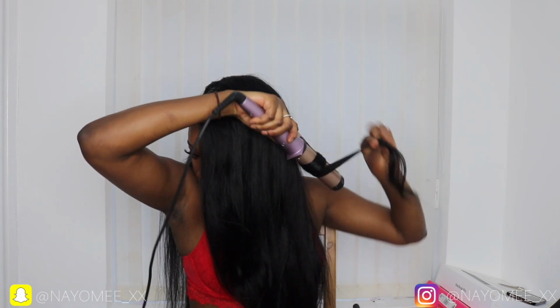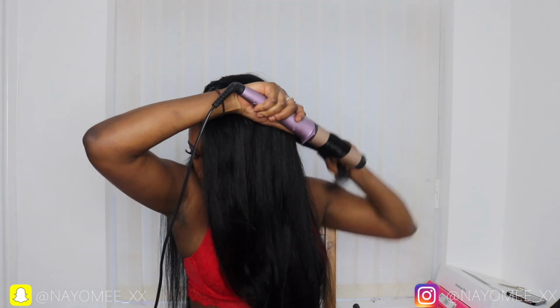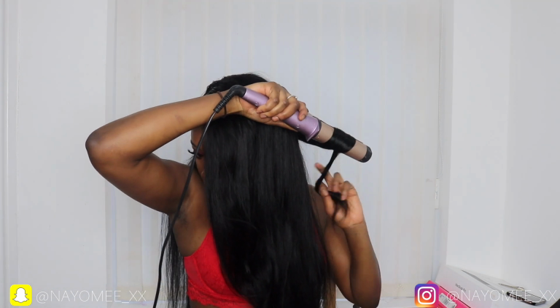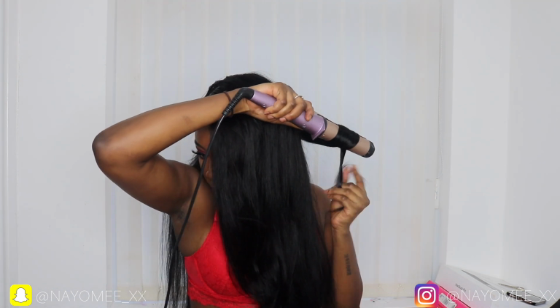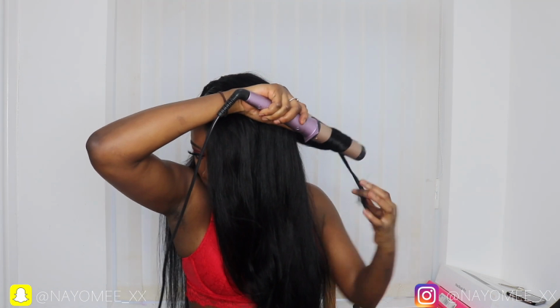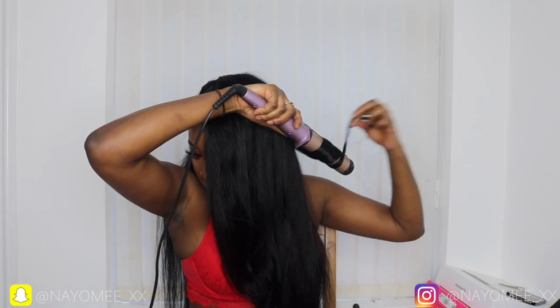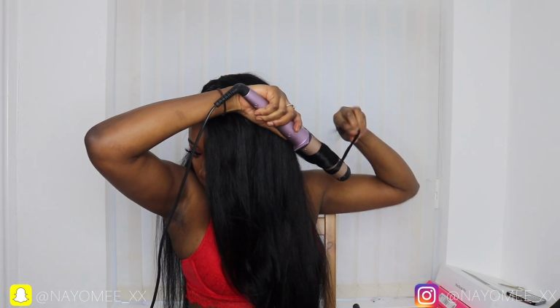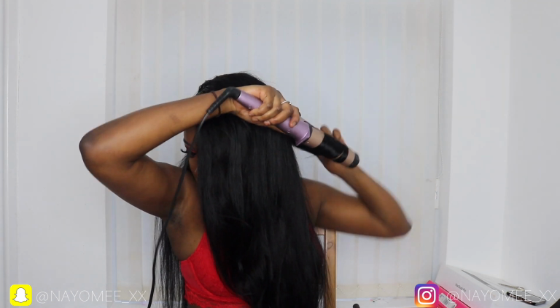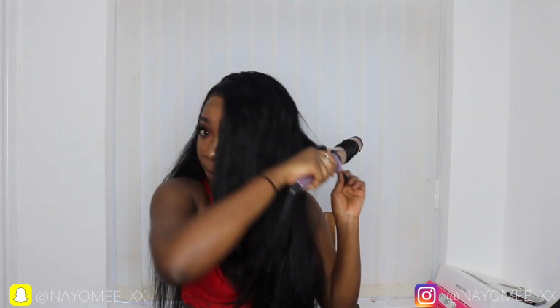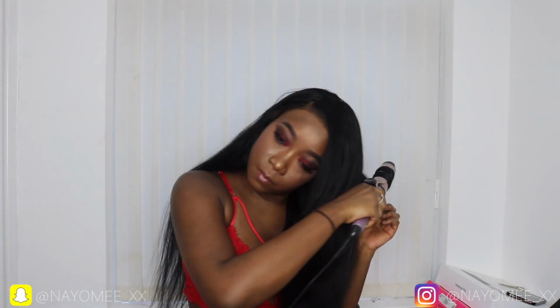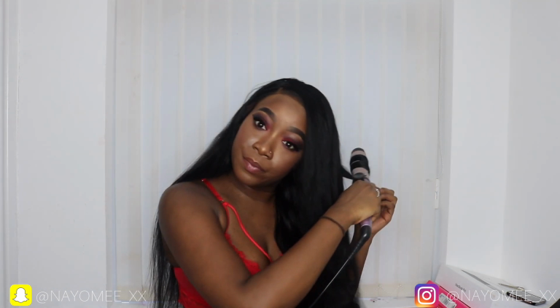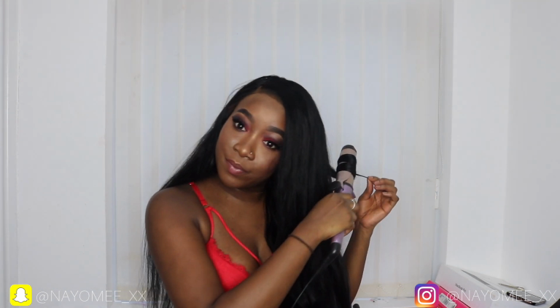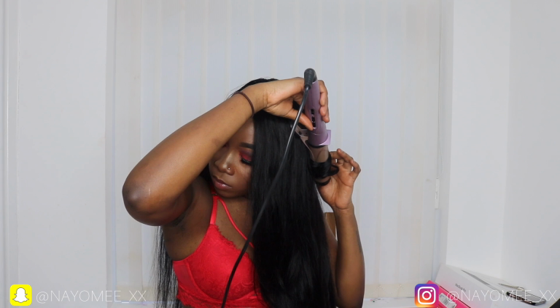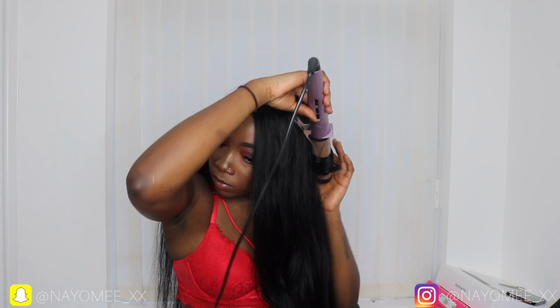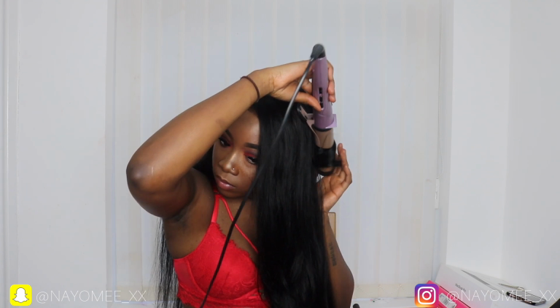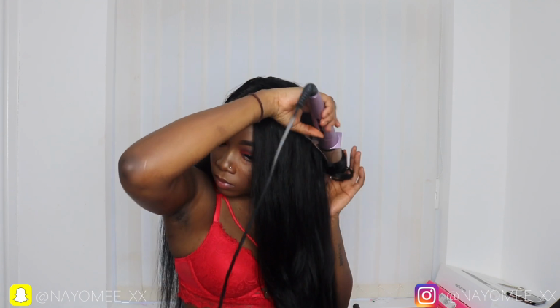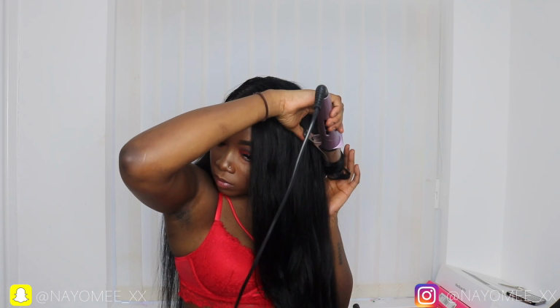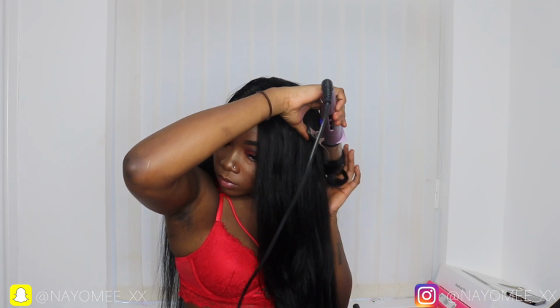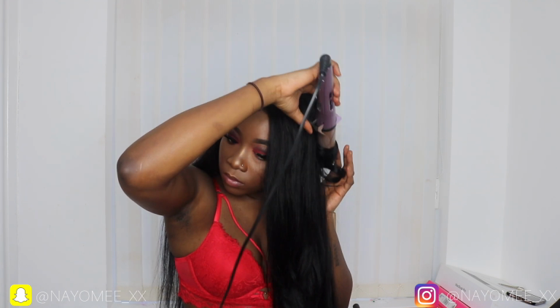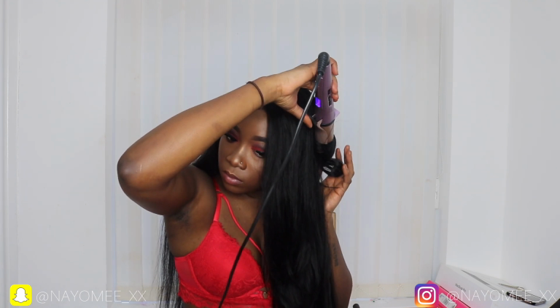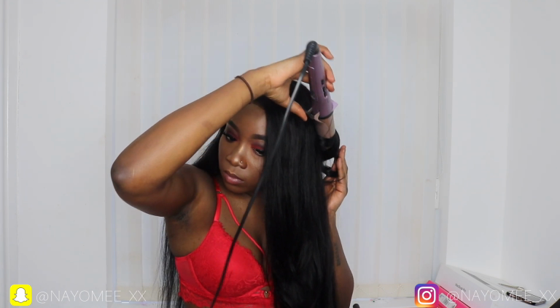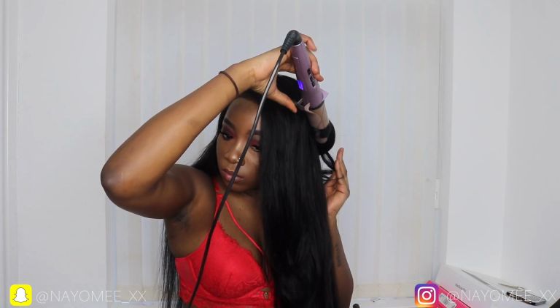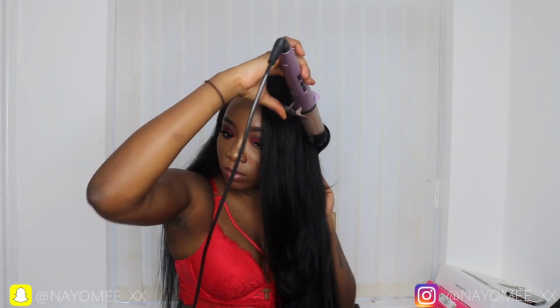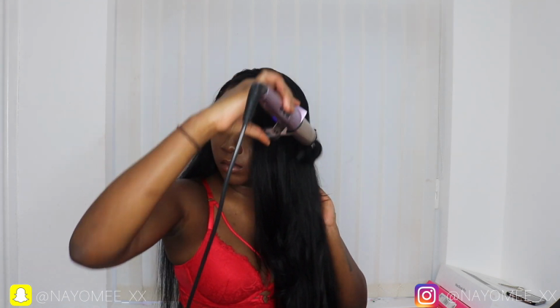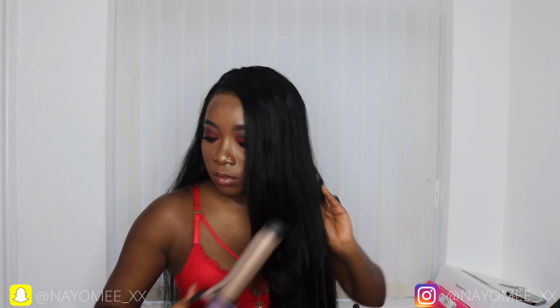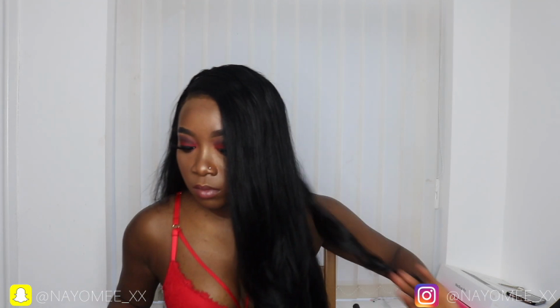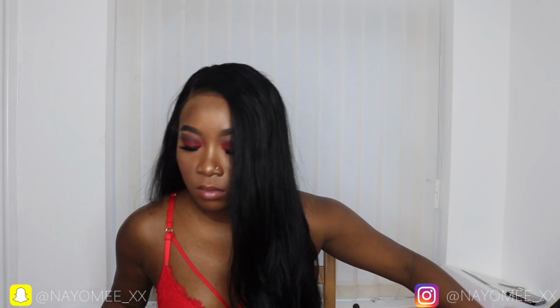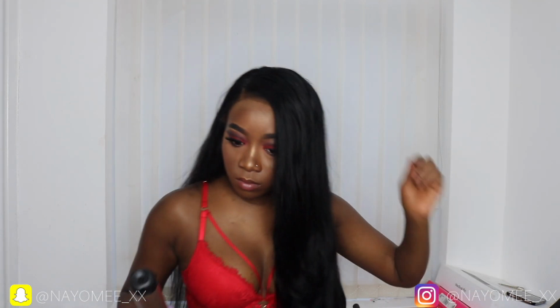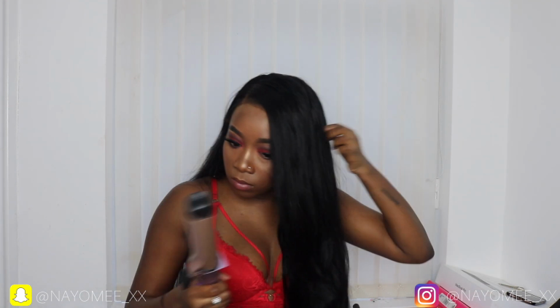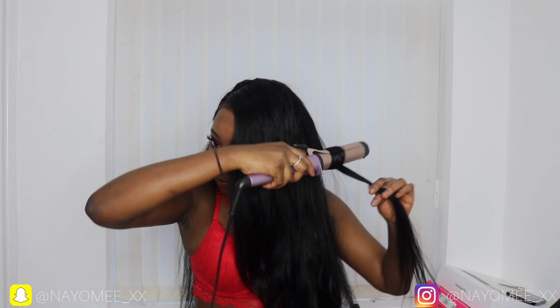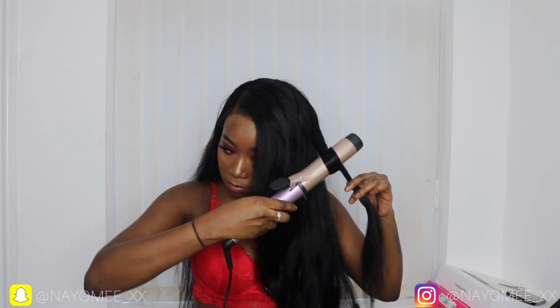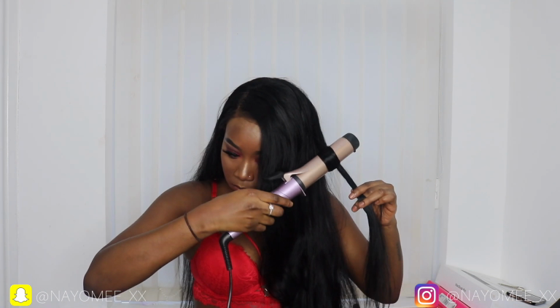I hope you guys enjoyed this video. If you want to see more hair tutorials, let me know. If you want to see a tutorial of how I make my wigs, let me know and I'll do that.